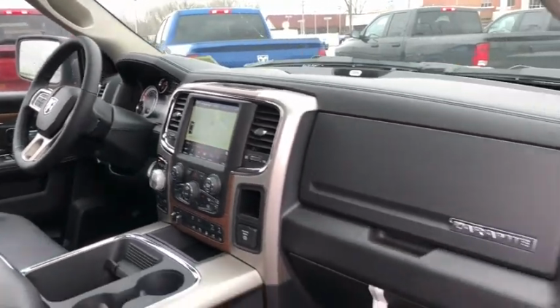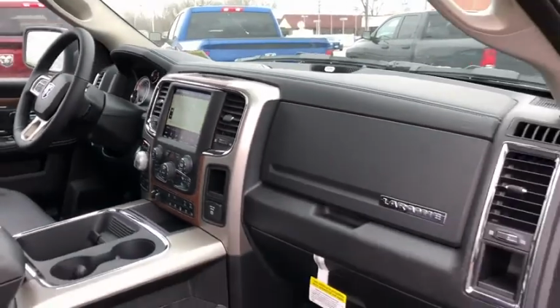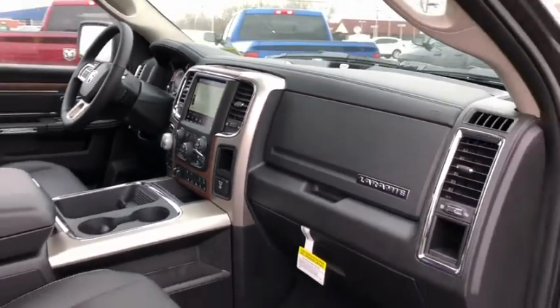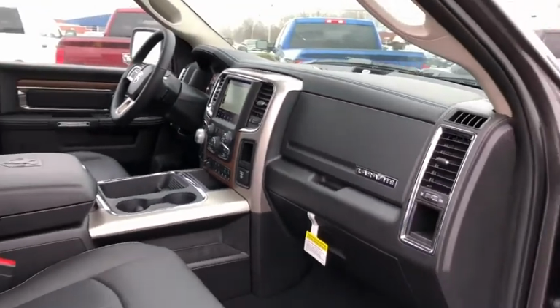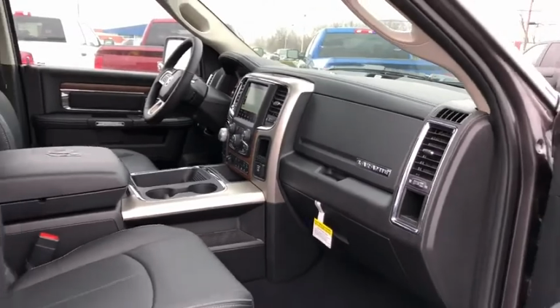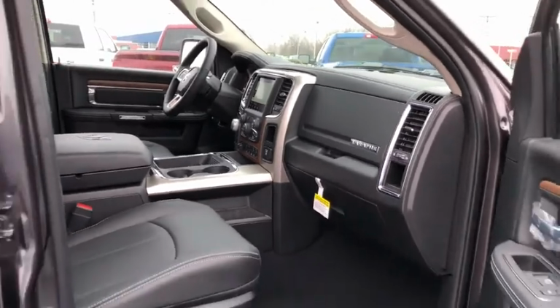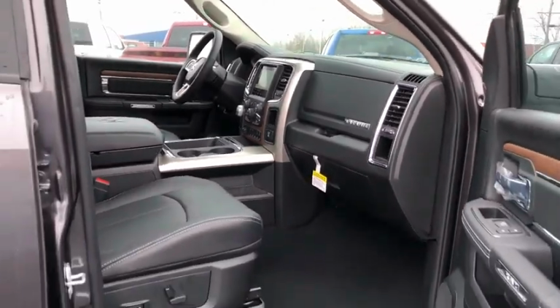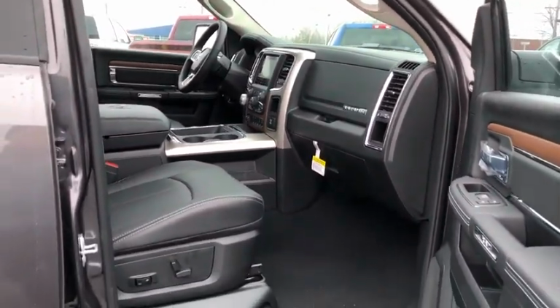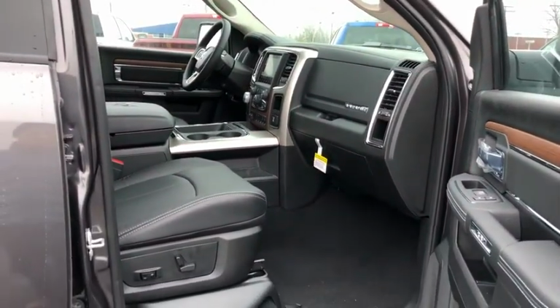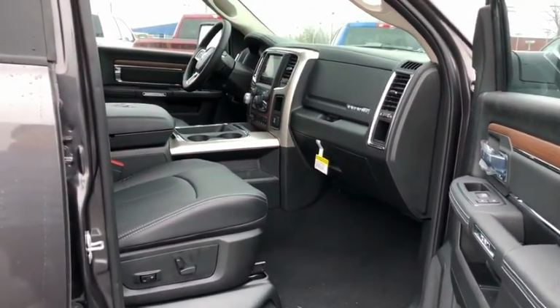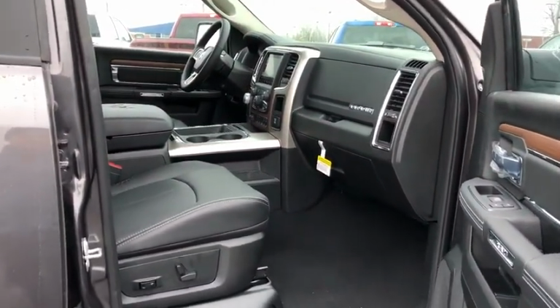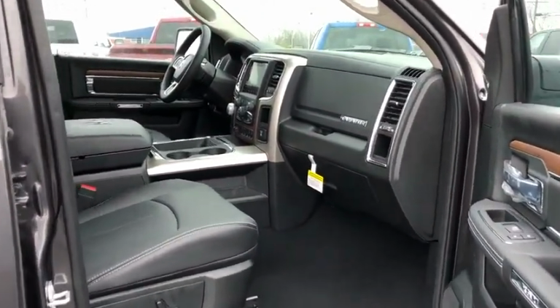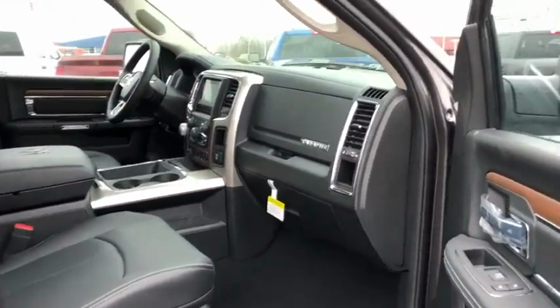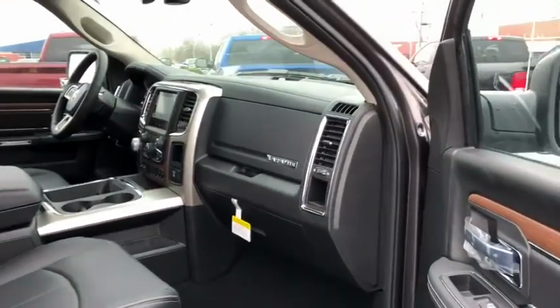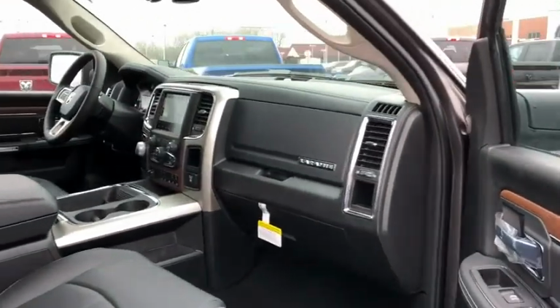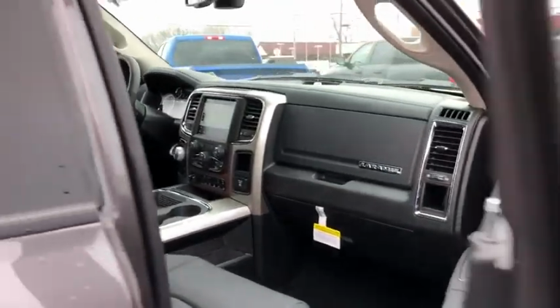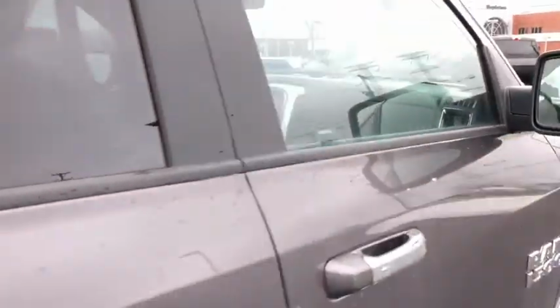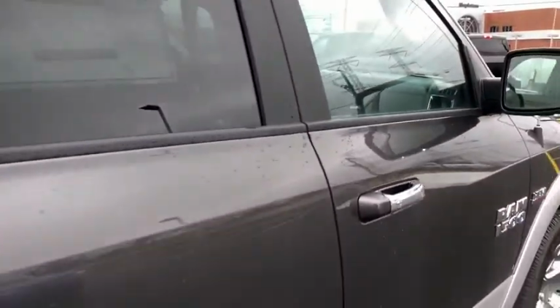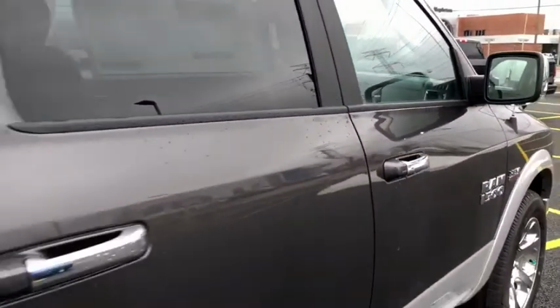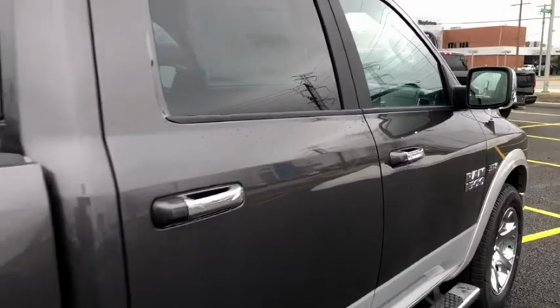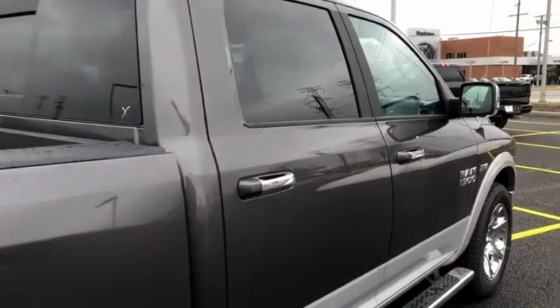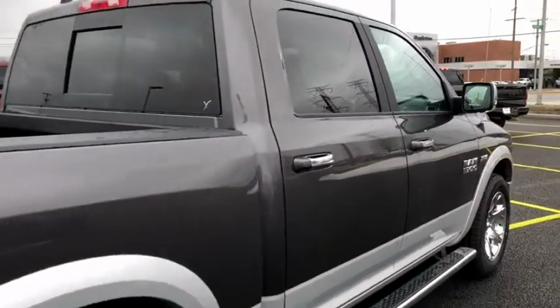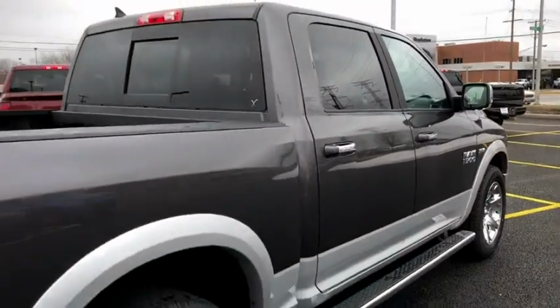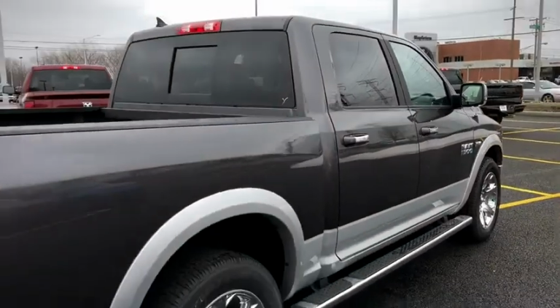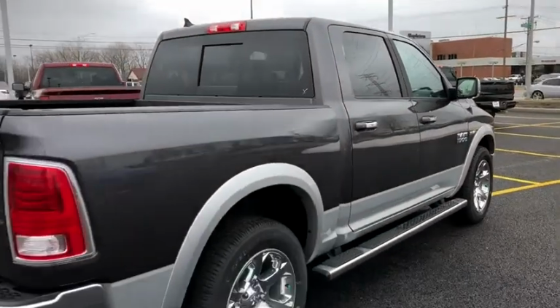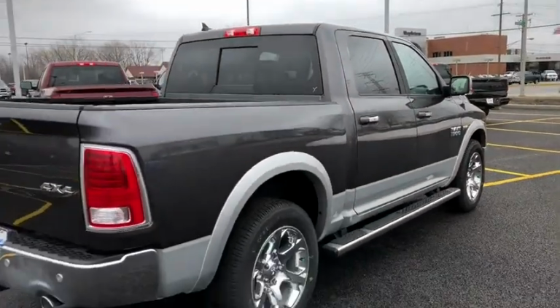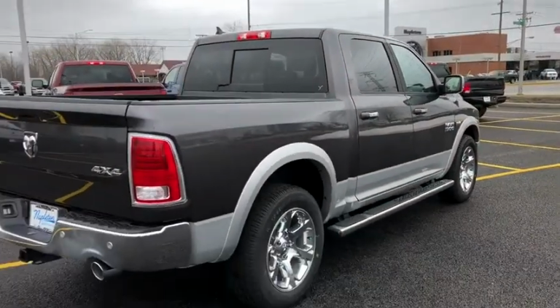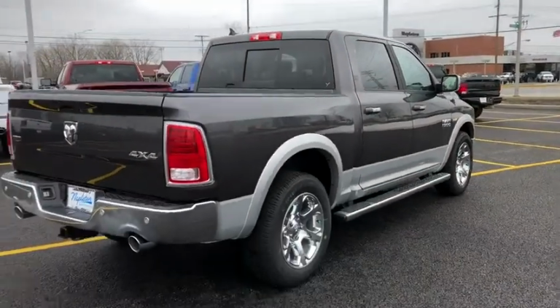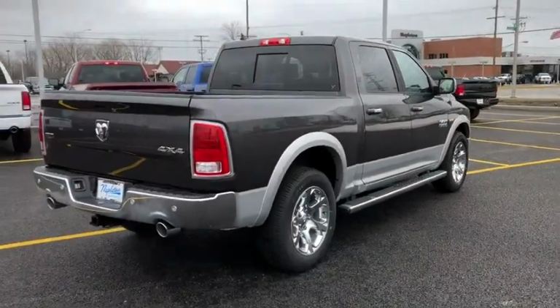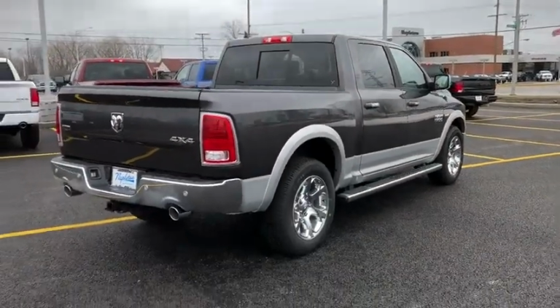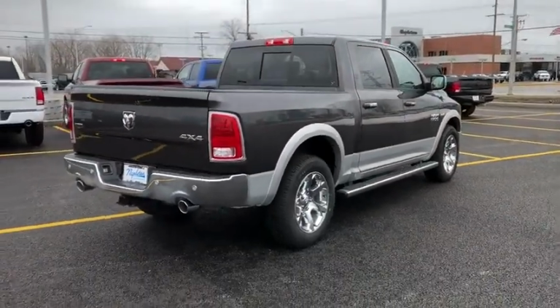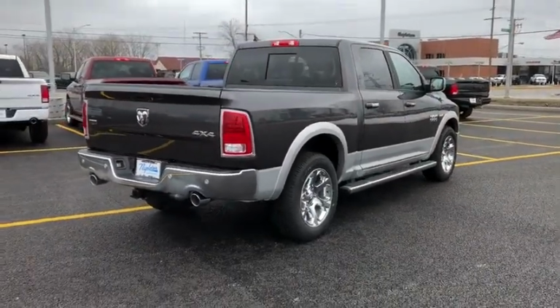Dual airbags, leather wrapped steering wheel, power steering, alloy wheels, keyless start, four wheel disc brakes, center armrest, universal garage door opener, and heated front seats.